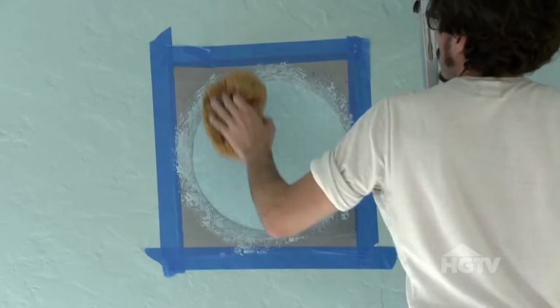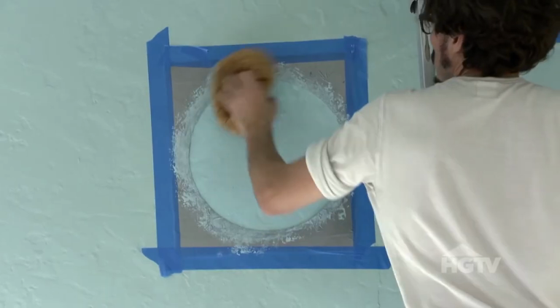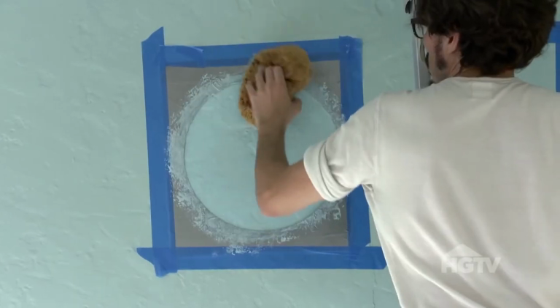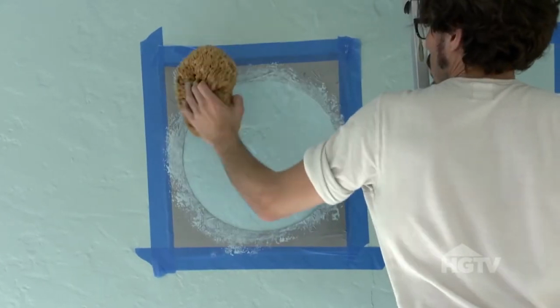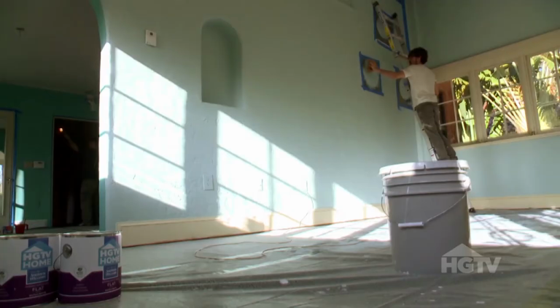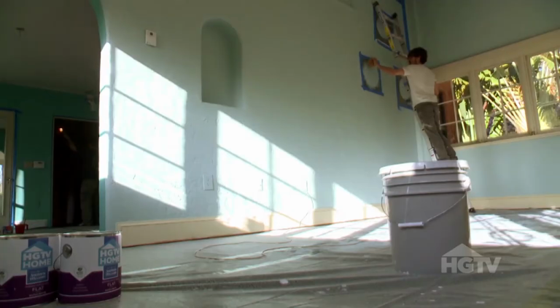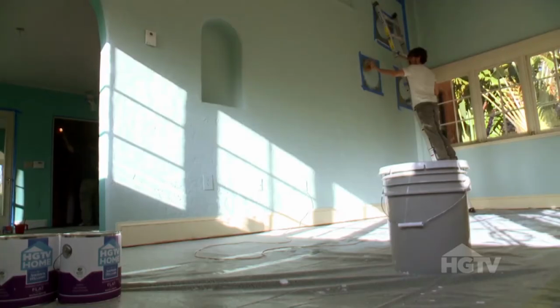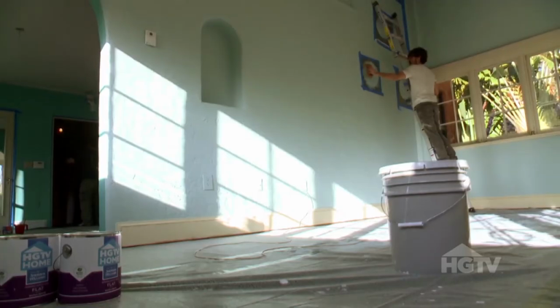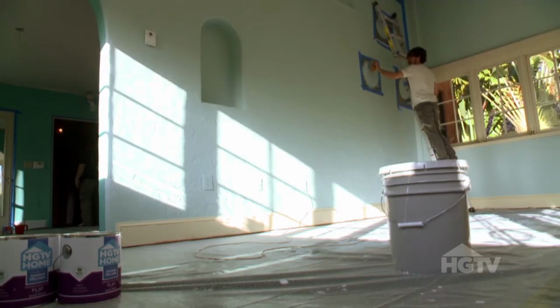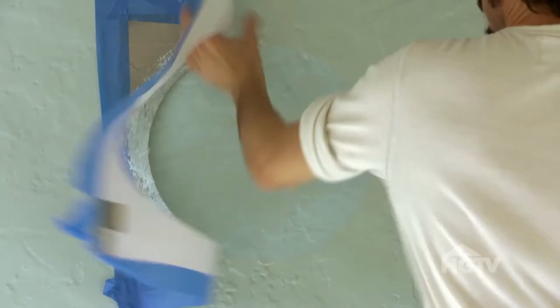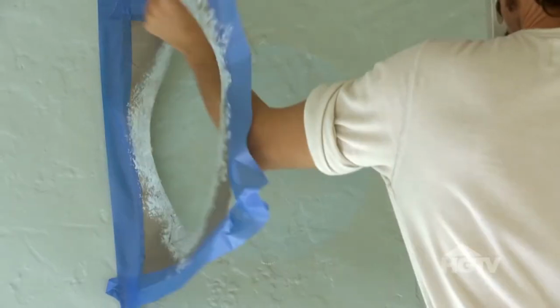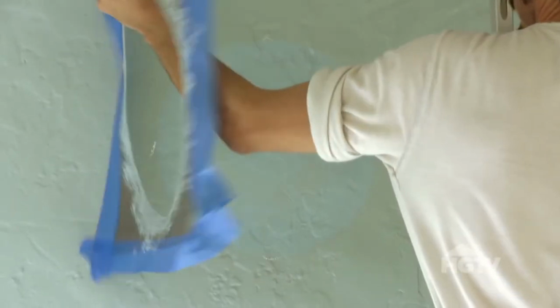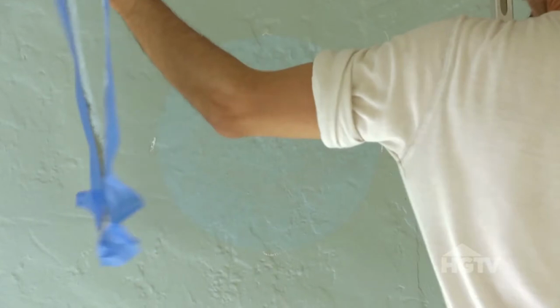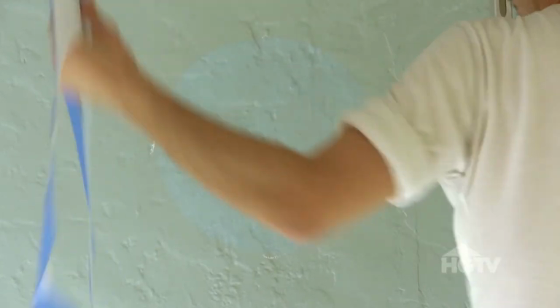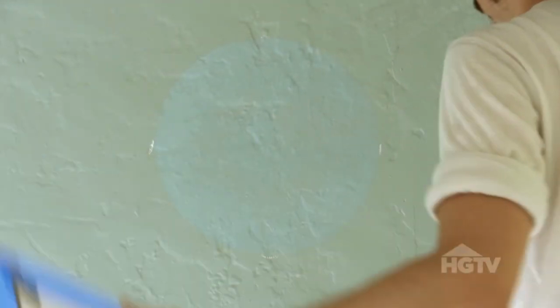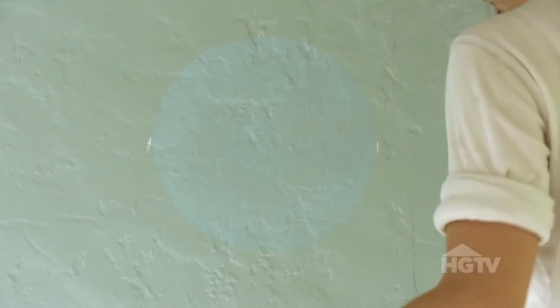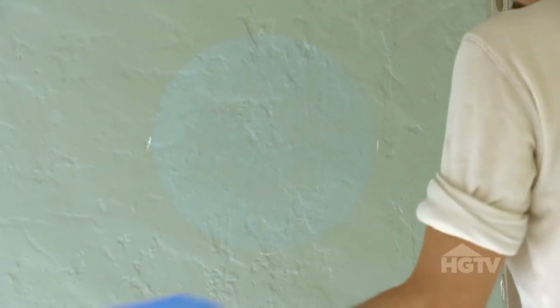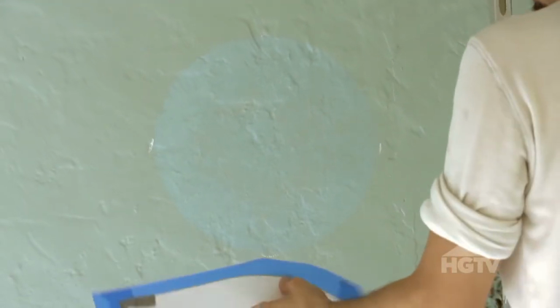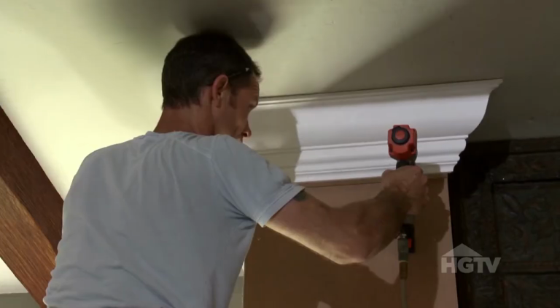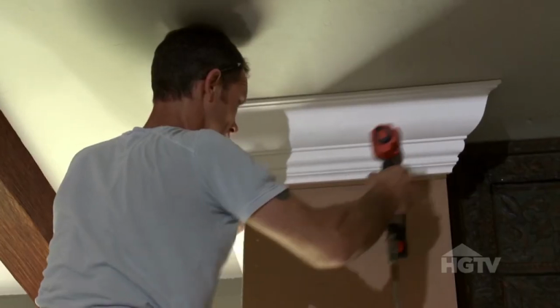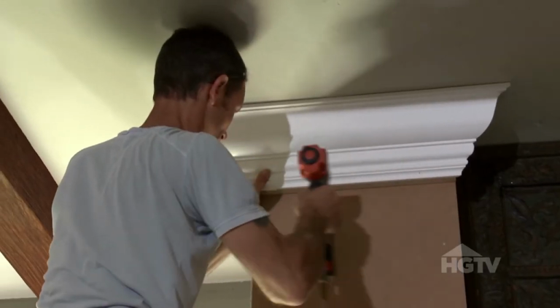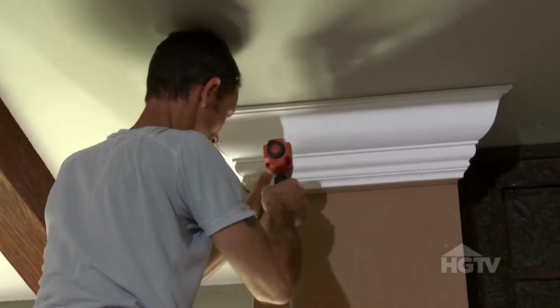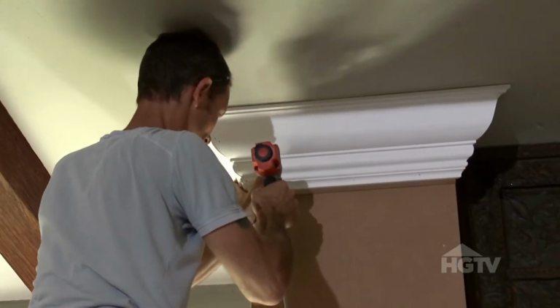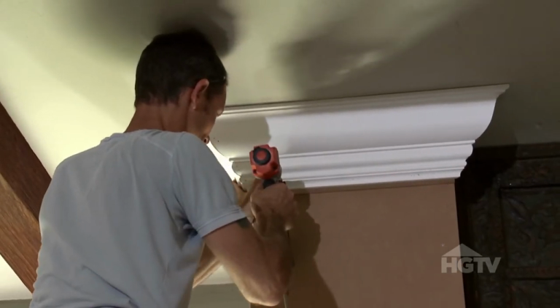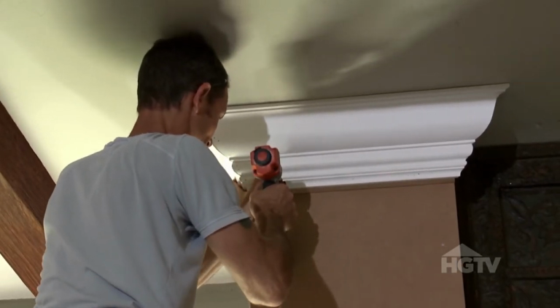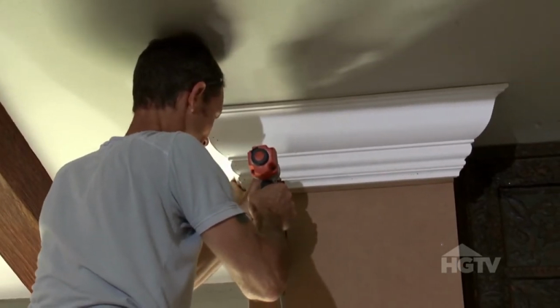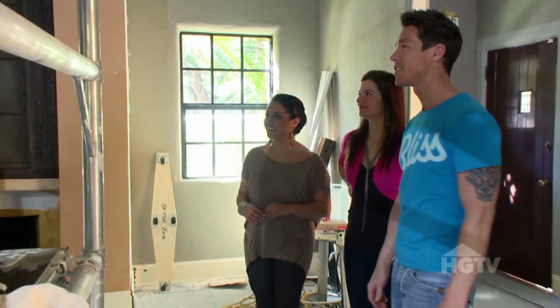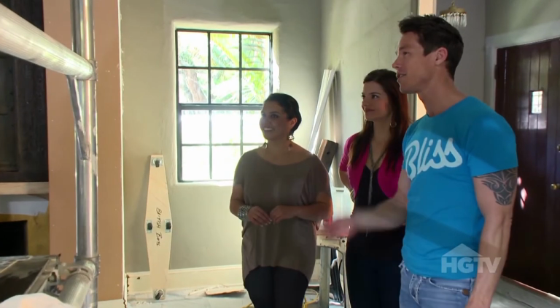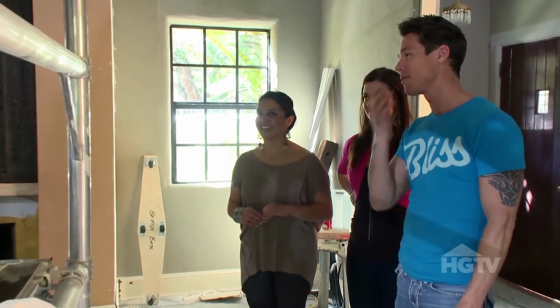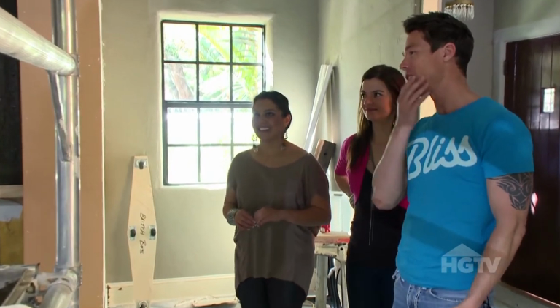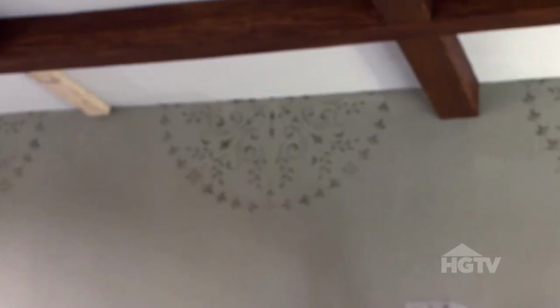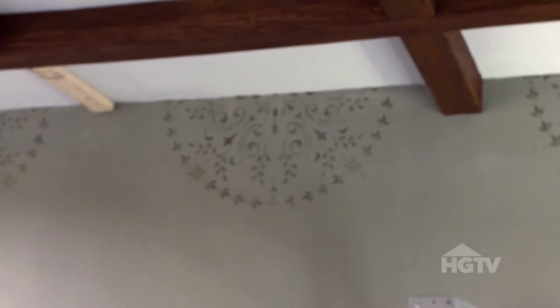Gina designed the polka dot stencil for the sunroom just to create a light-hearted feel in here. The stencil — I'm dying over it.